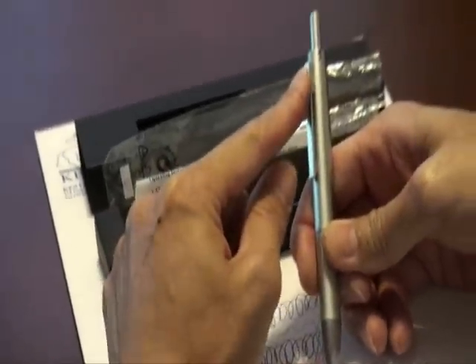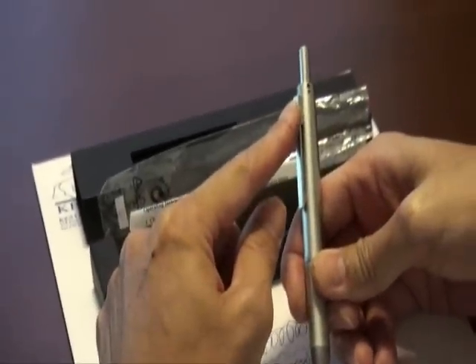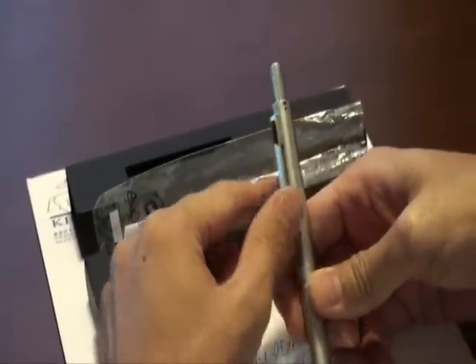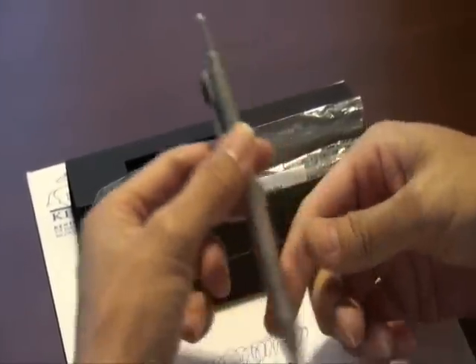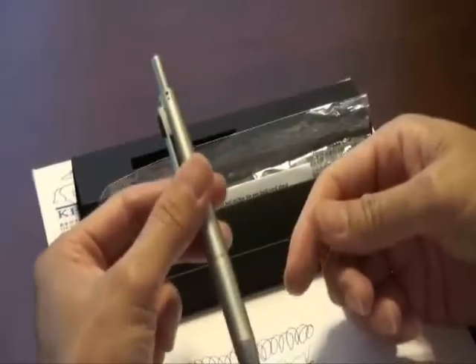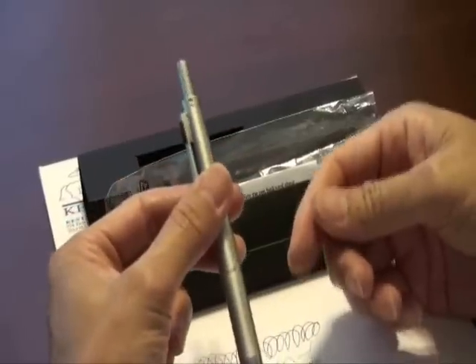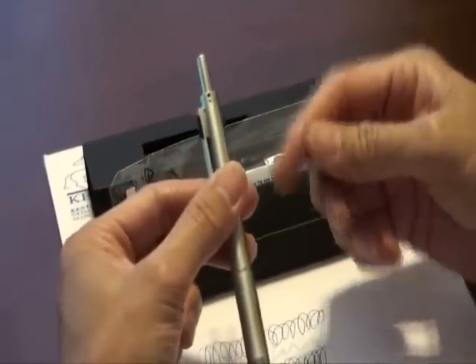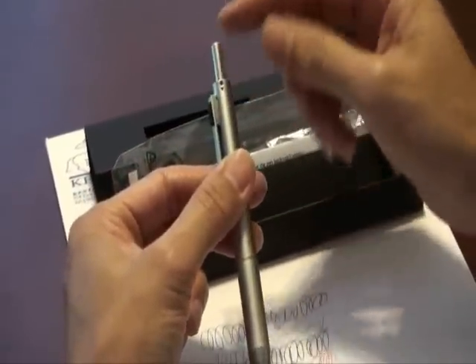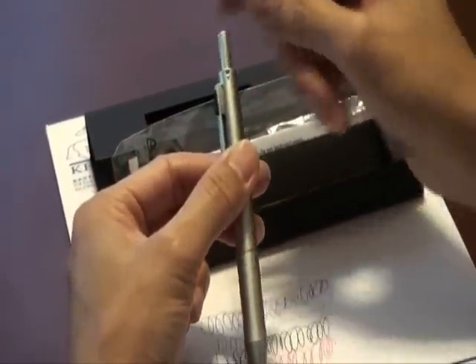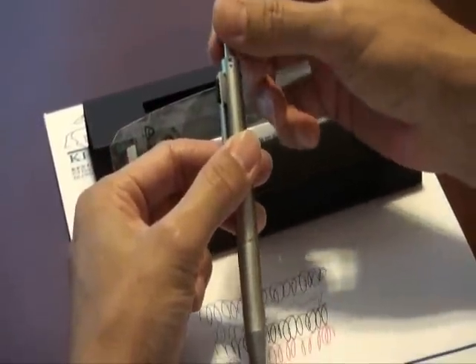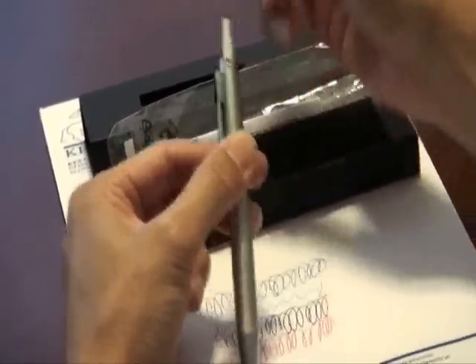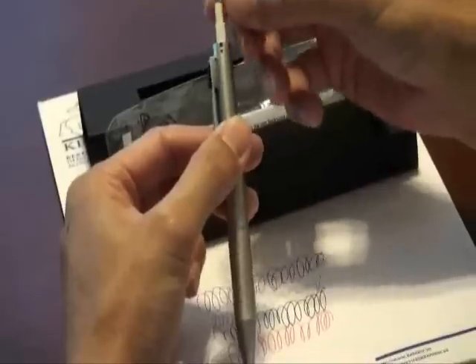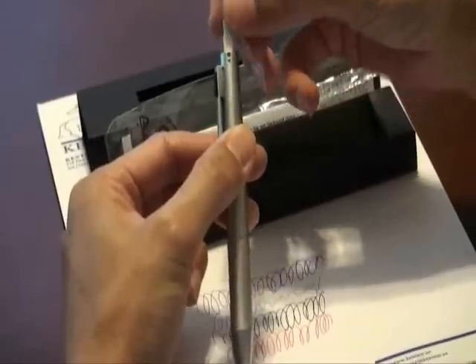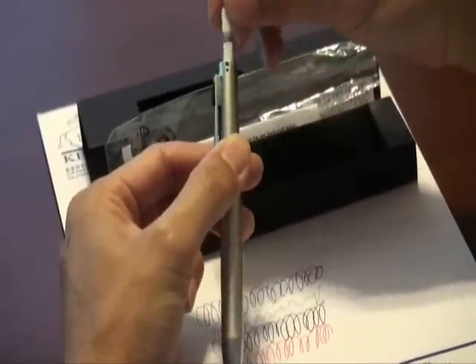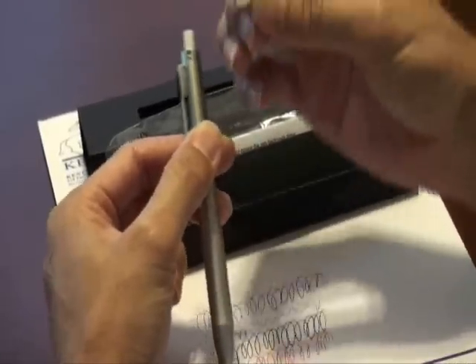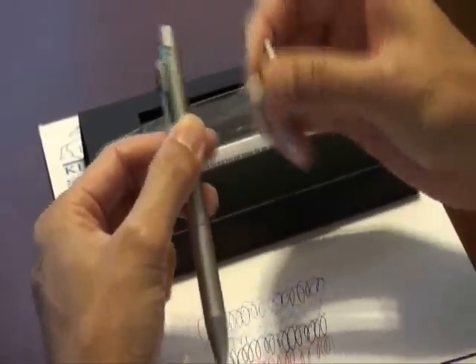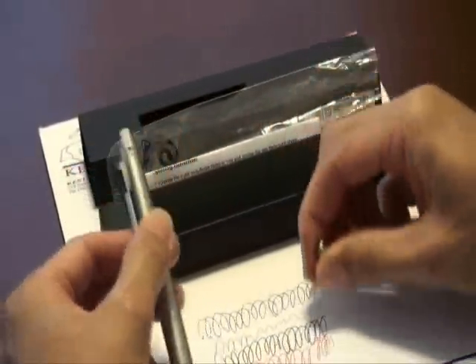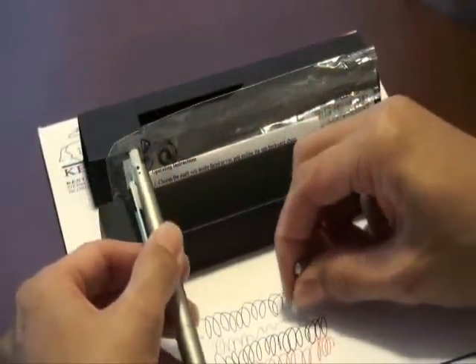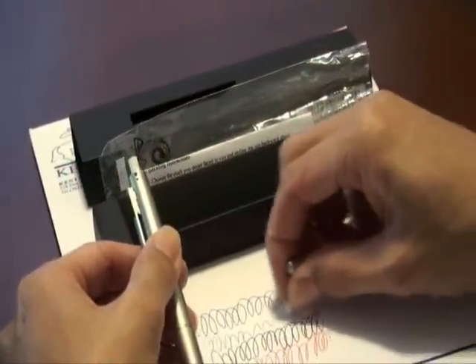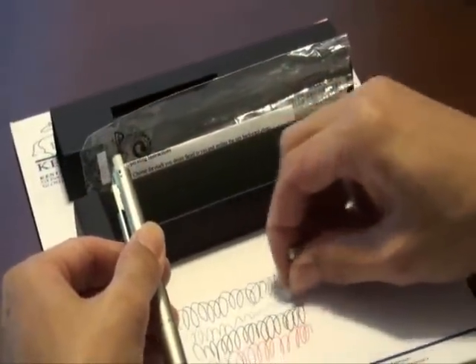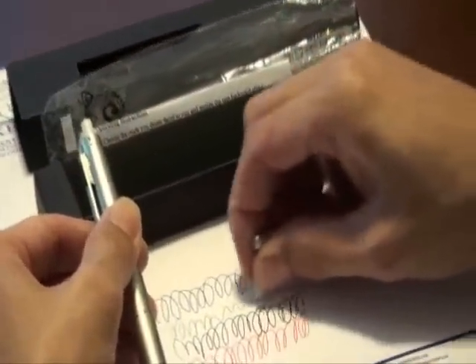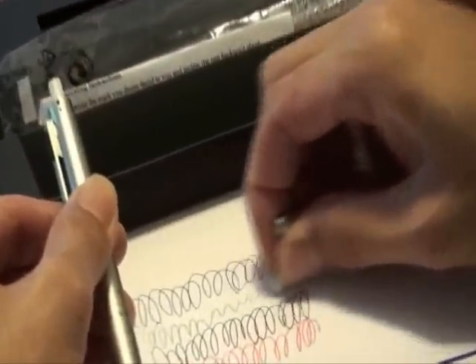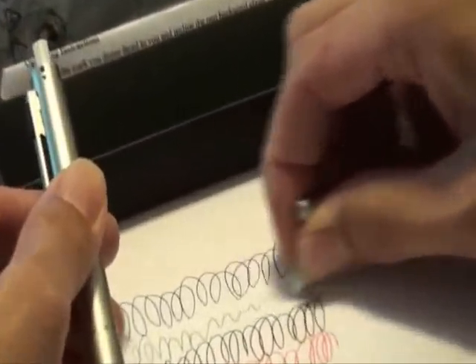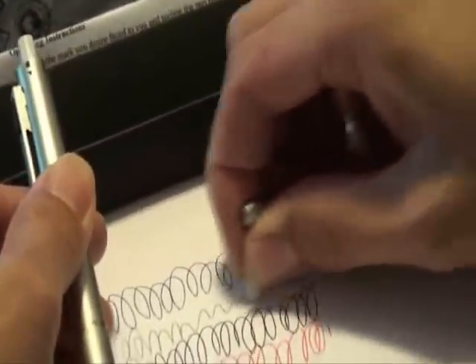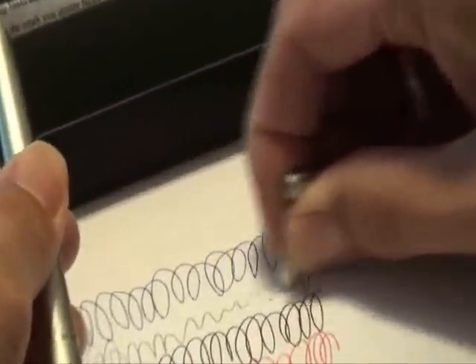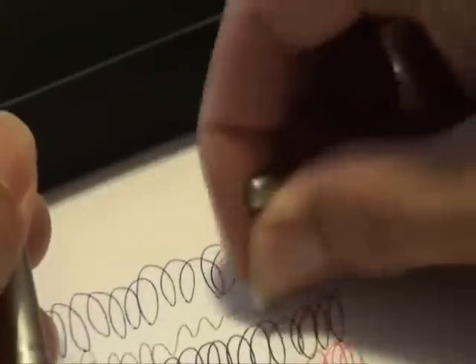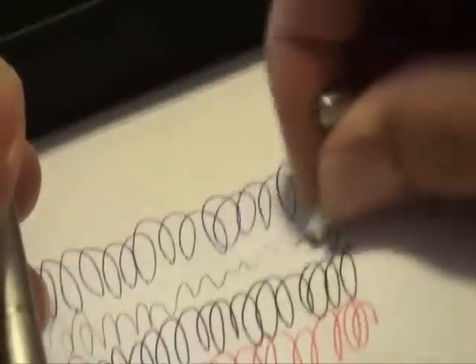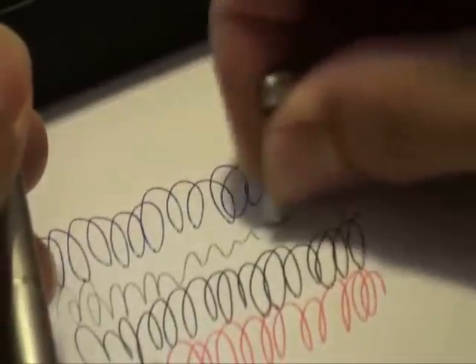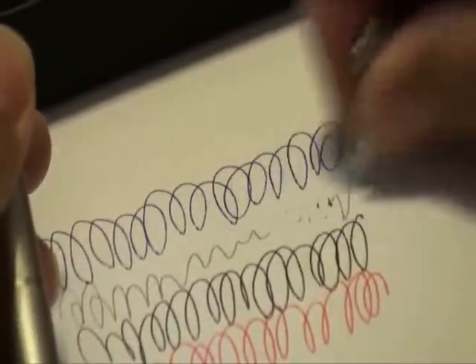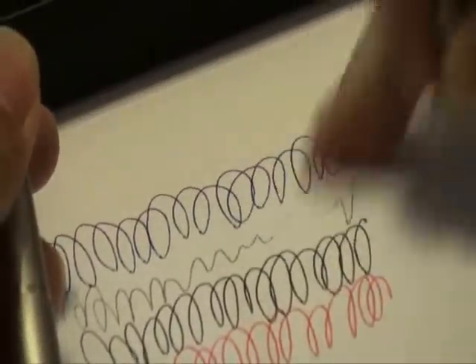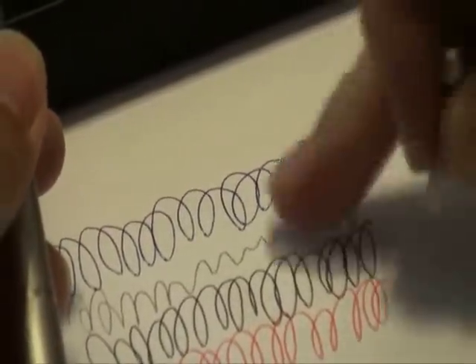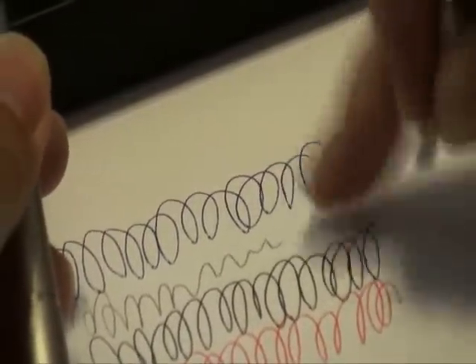If you want to use the eraser, press the black button on the clip, then pull up the top button, and there you can see the eraser.